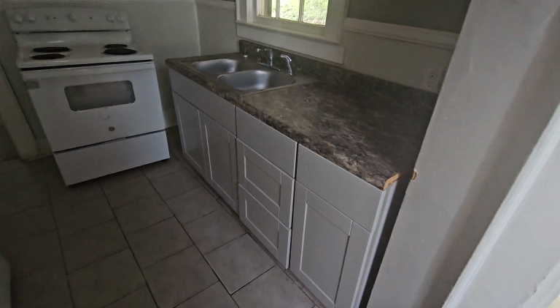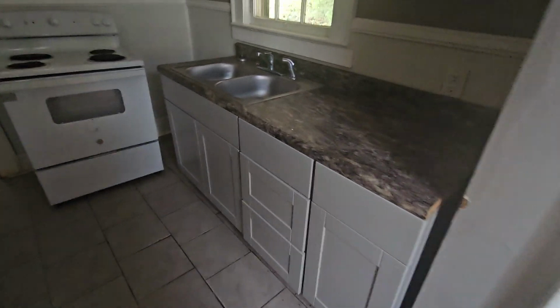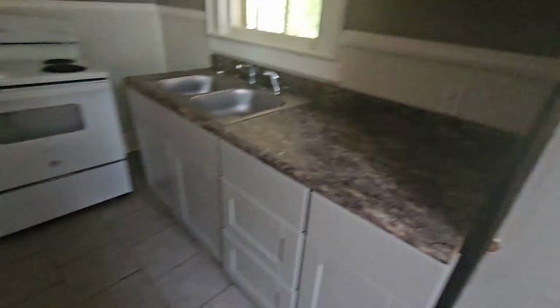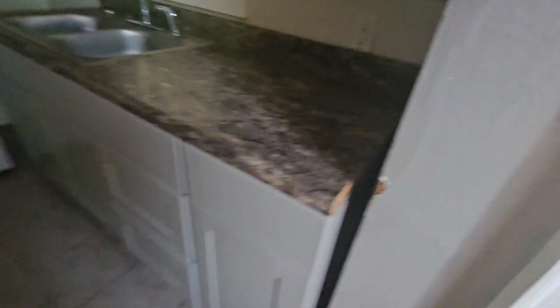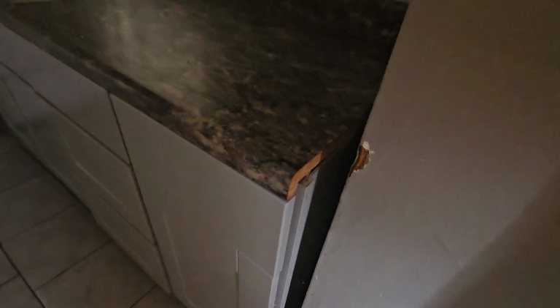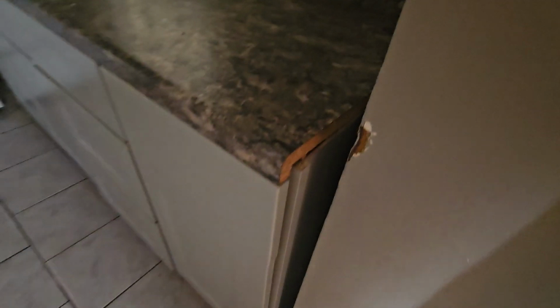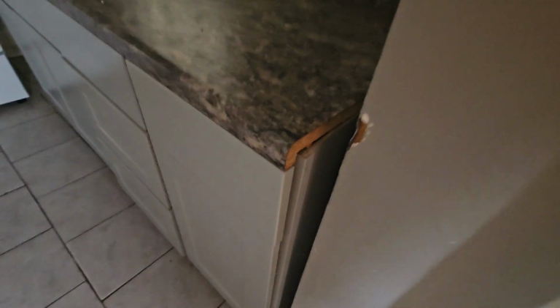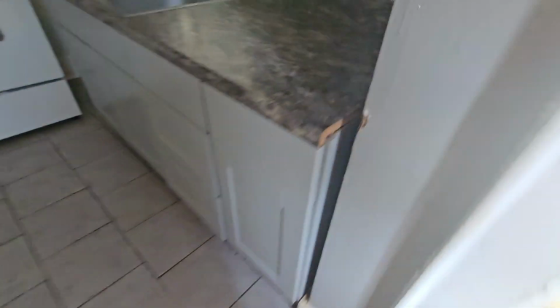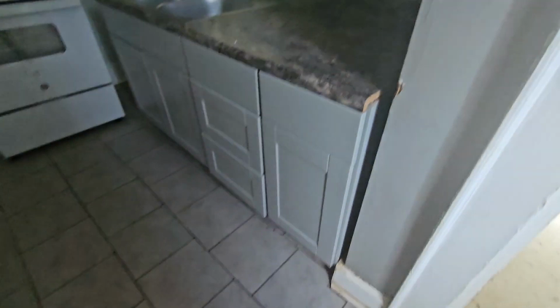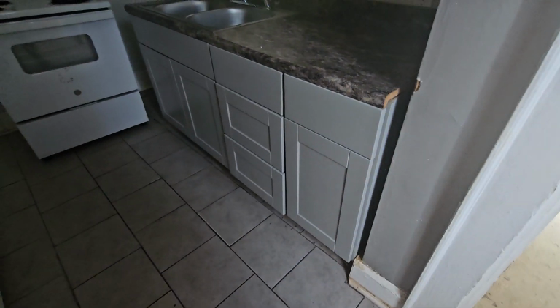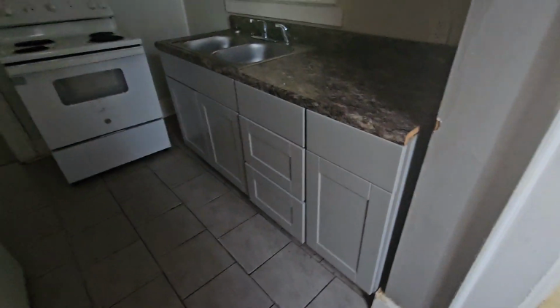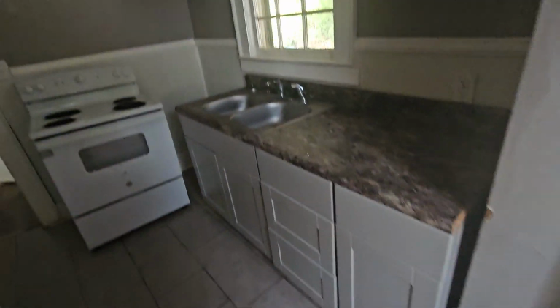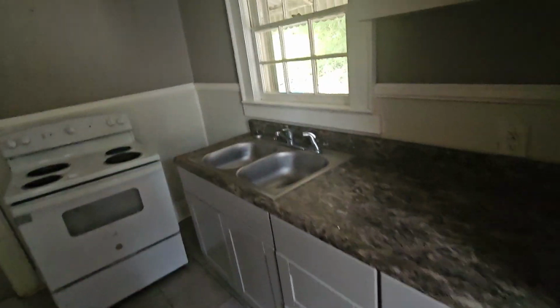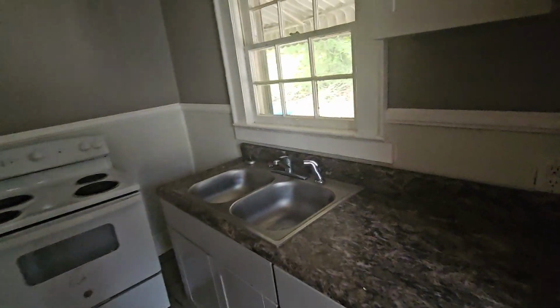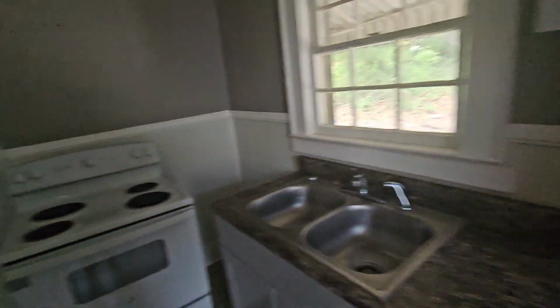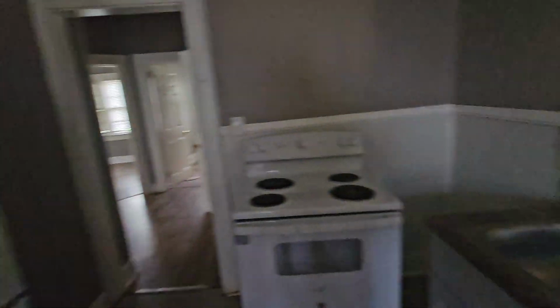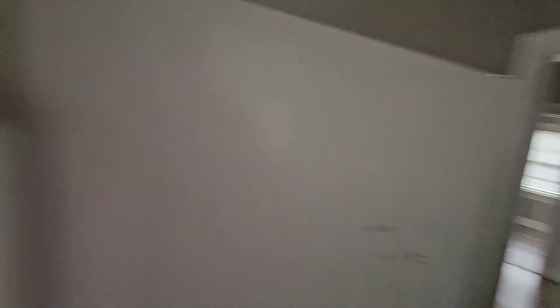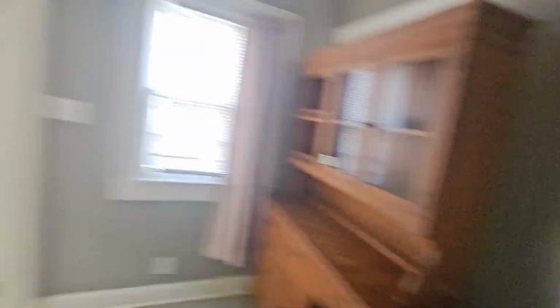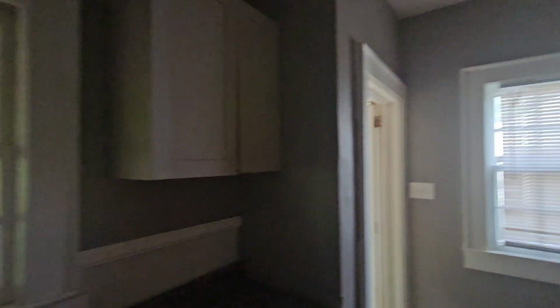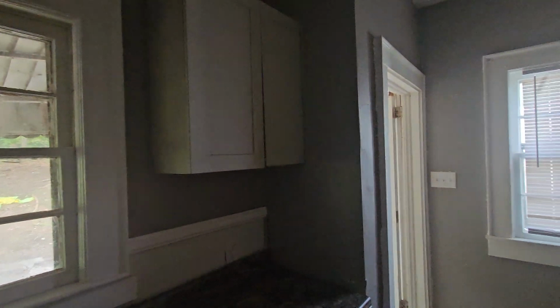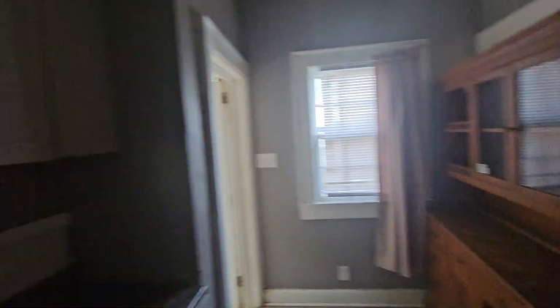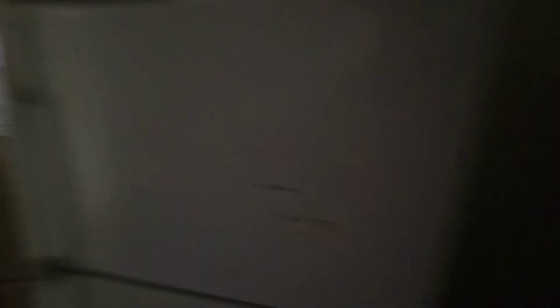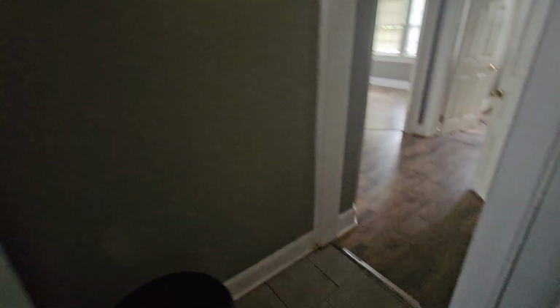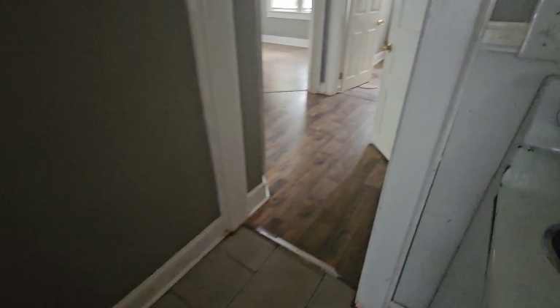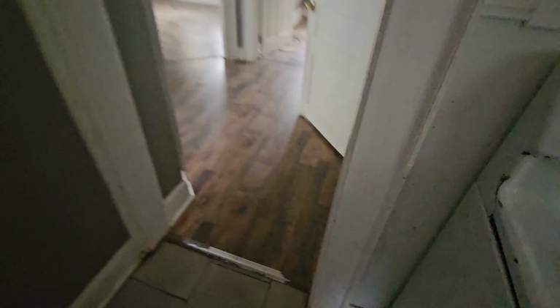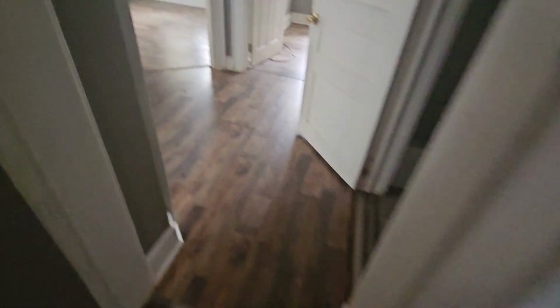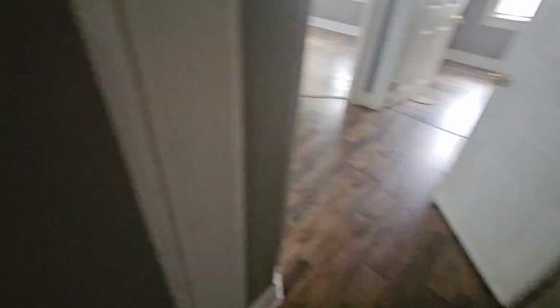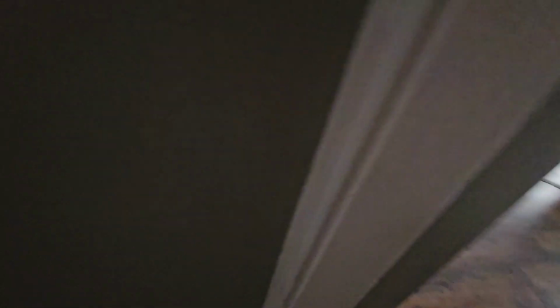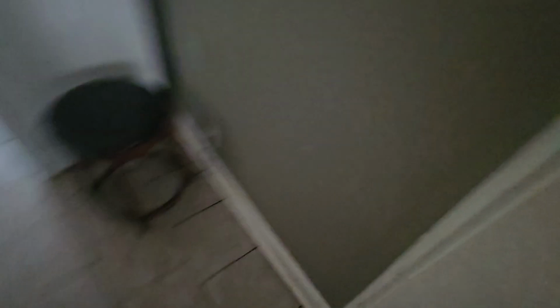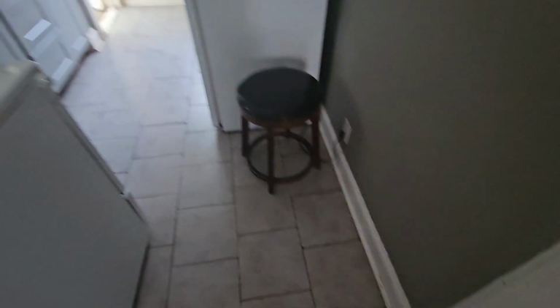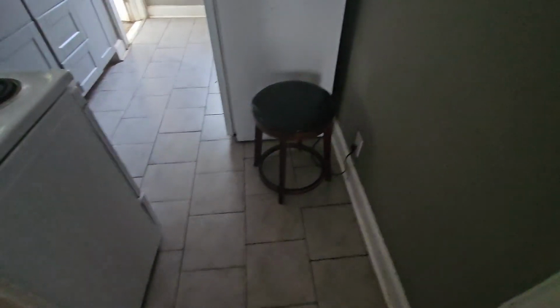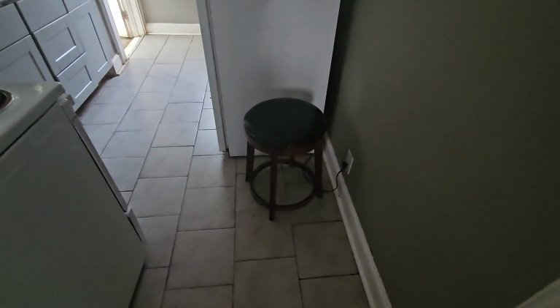Kitchen cabinets have been replaced at some point. They didn't put the end piece on, like I see people do all the time, but they are newer cabinets — only one wall cabinet up there. Tile floor.